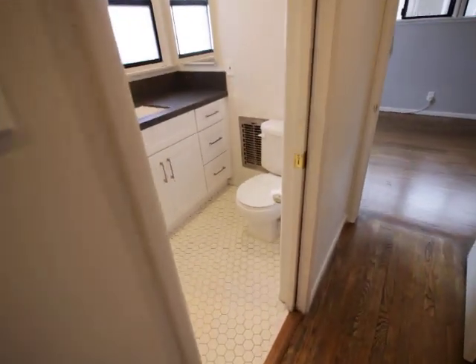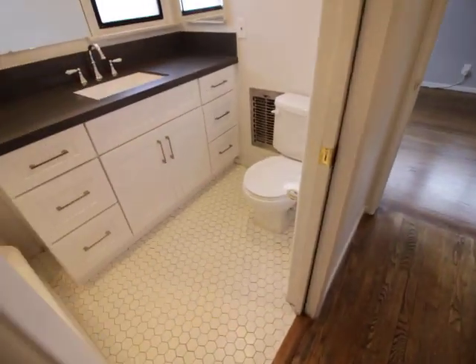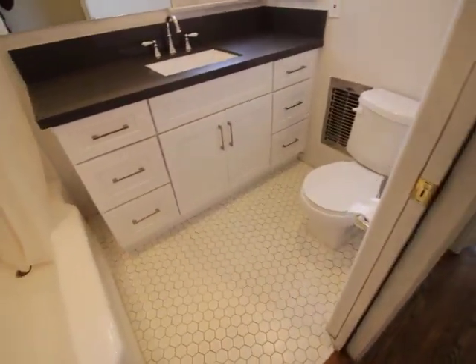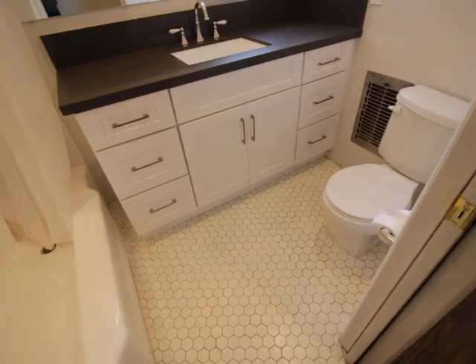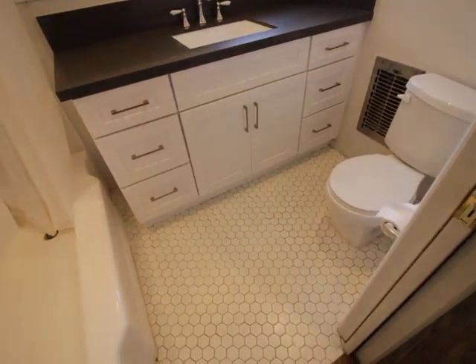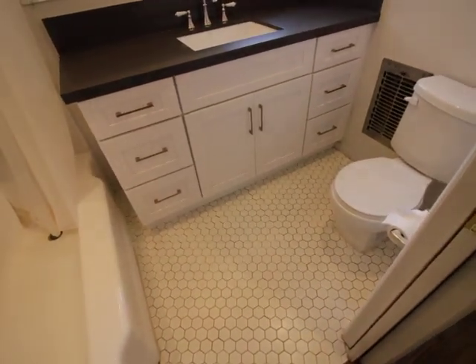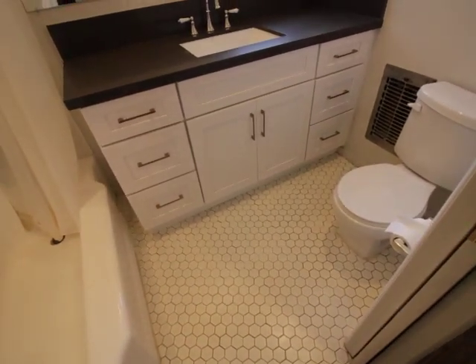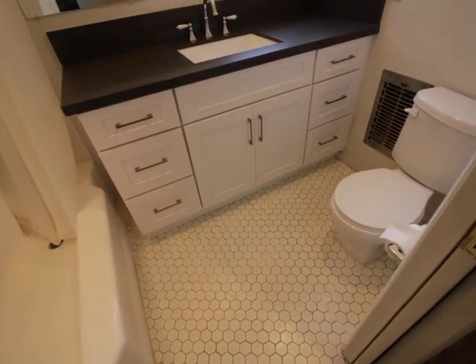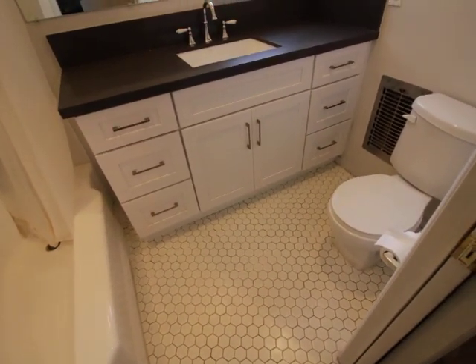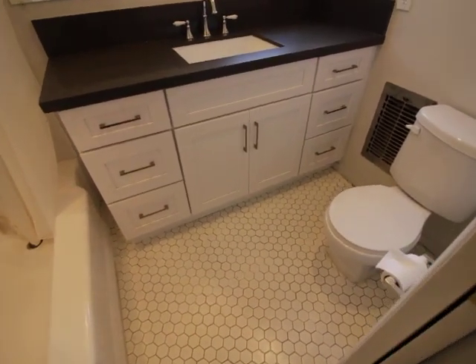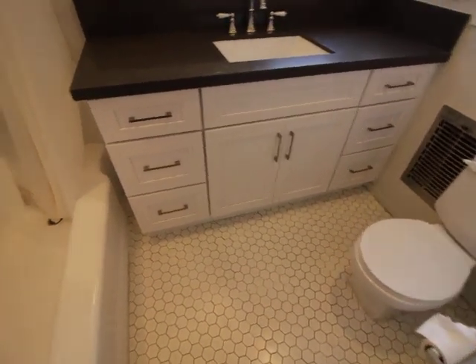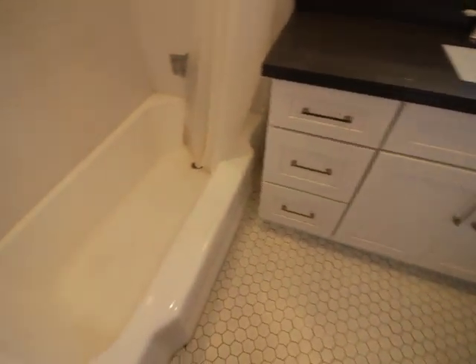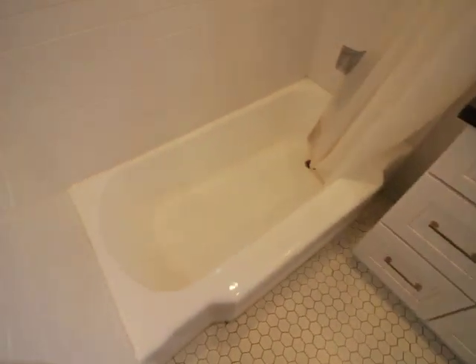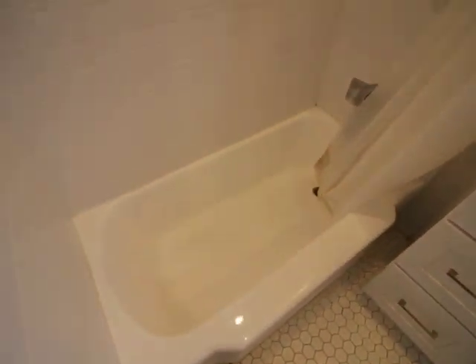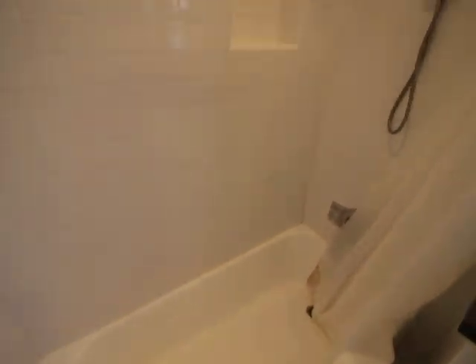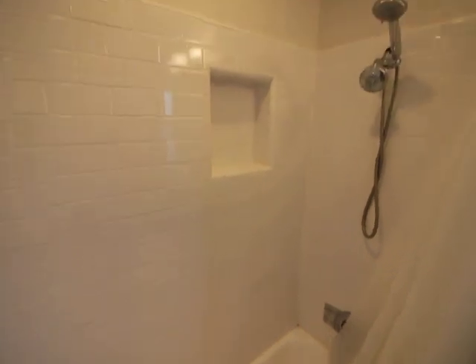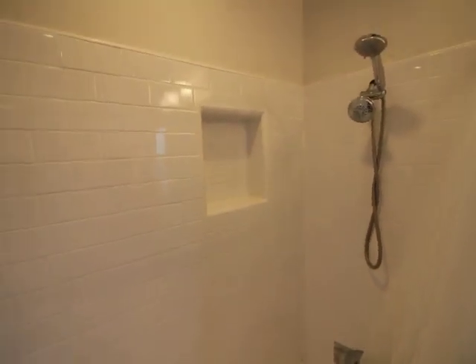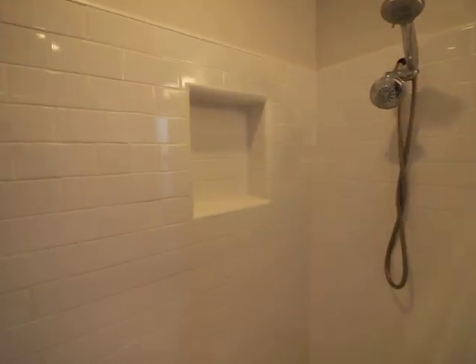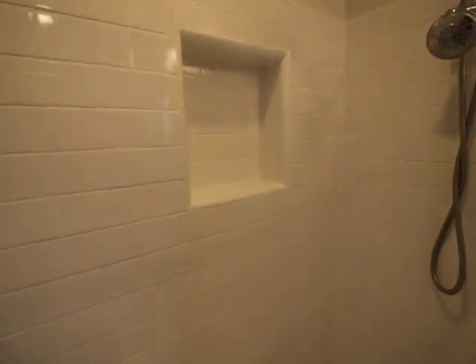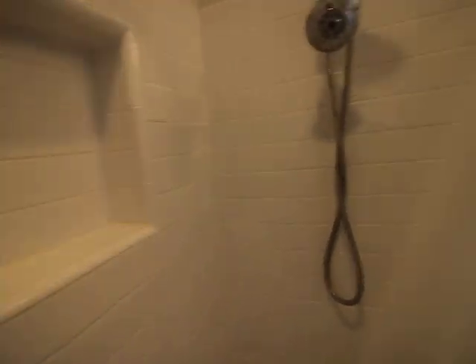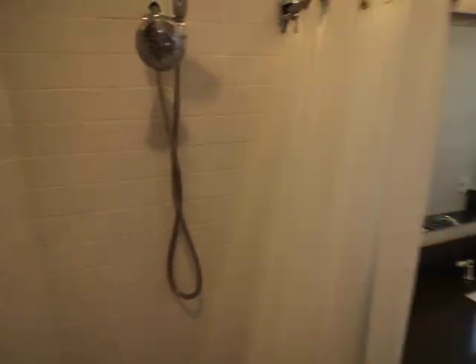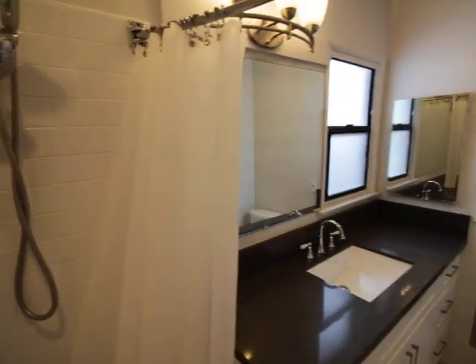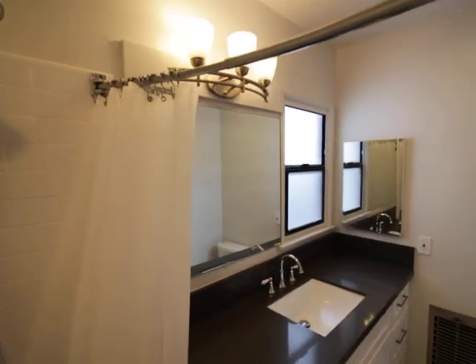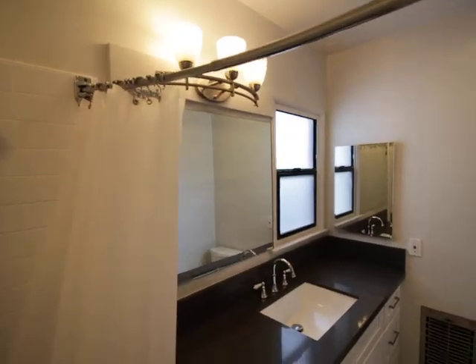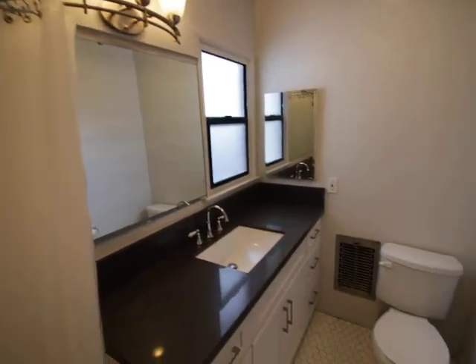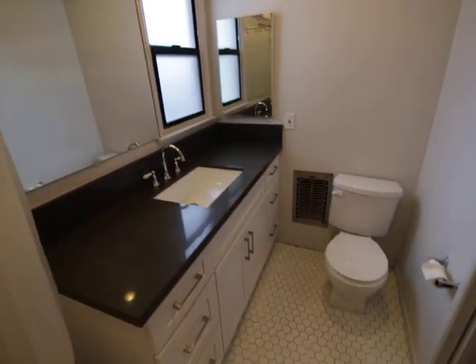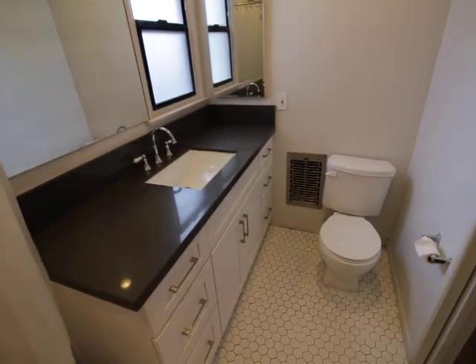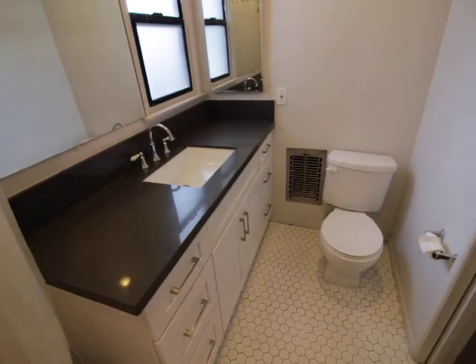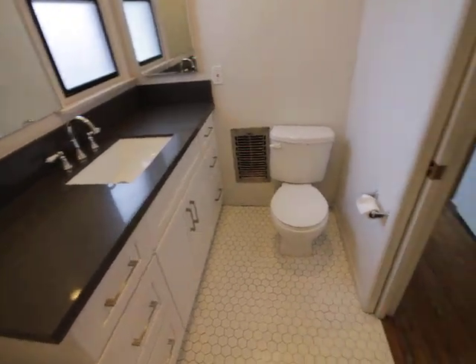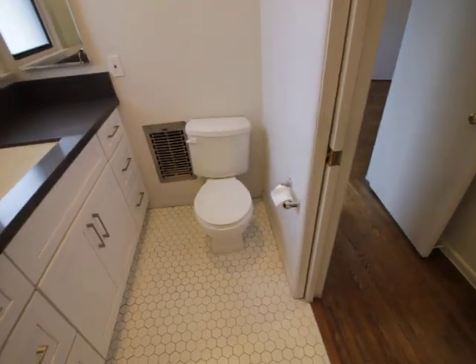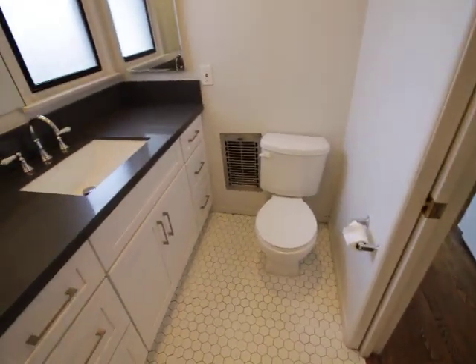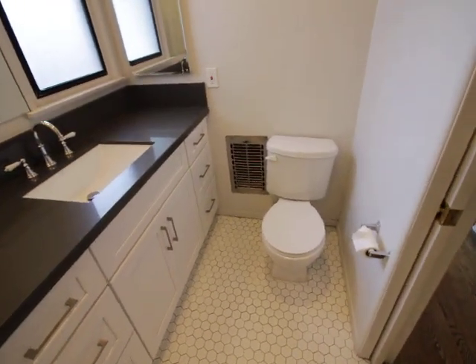The bathroom. Really good tile work in here. Big tub. Shower. Little space heater.